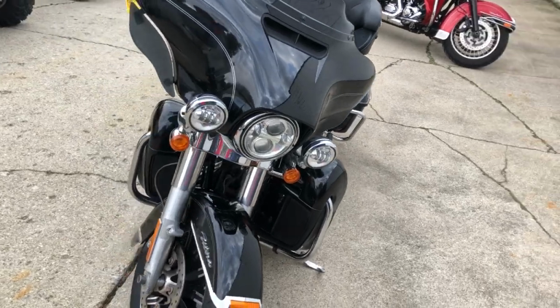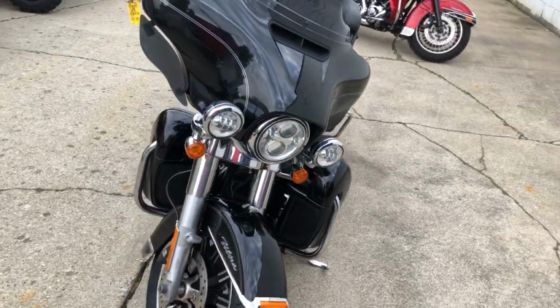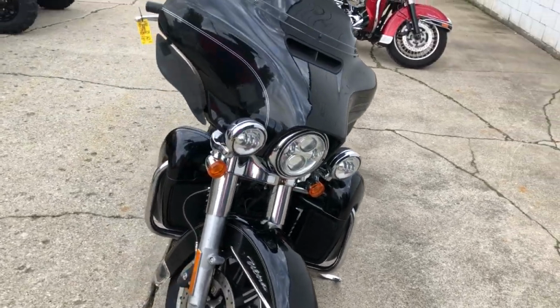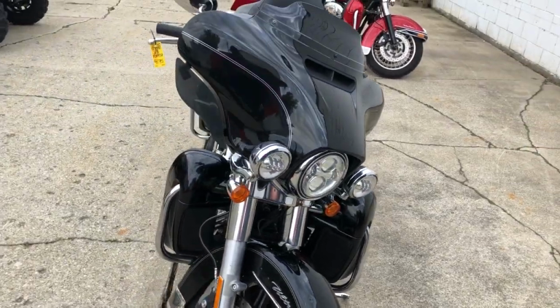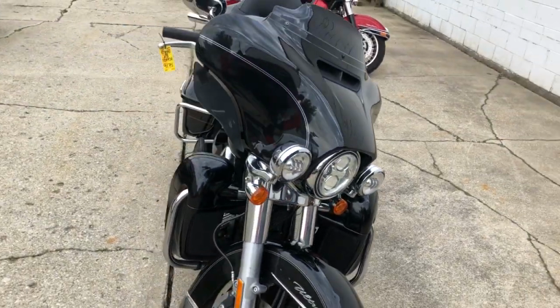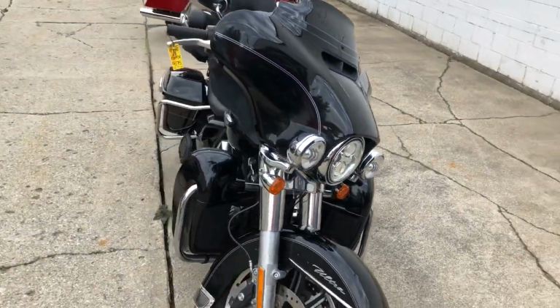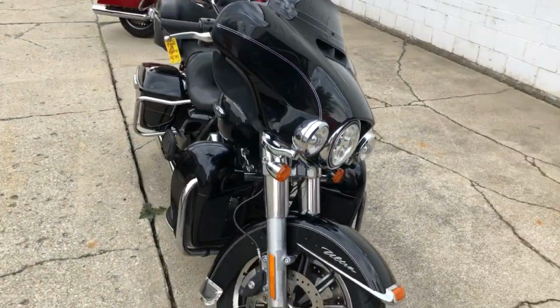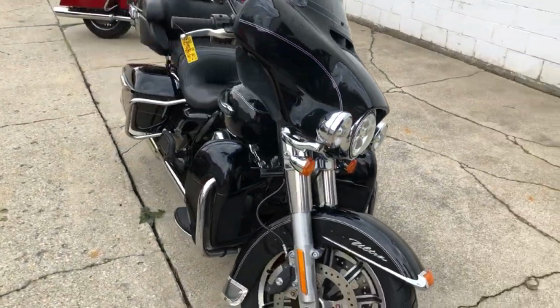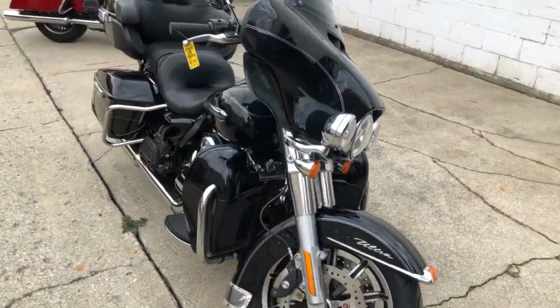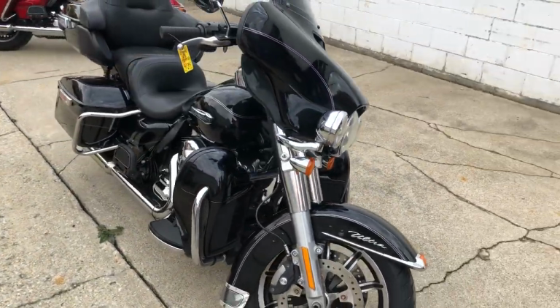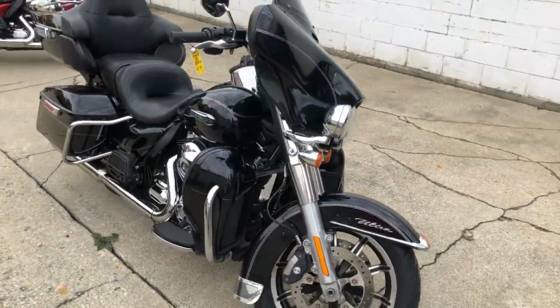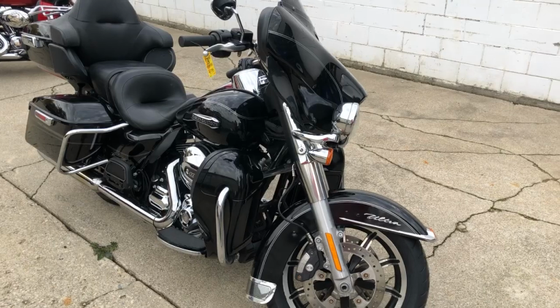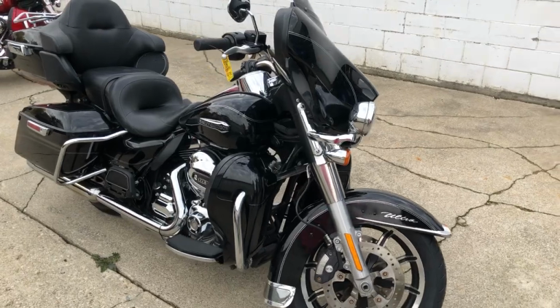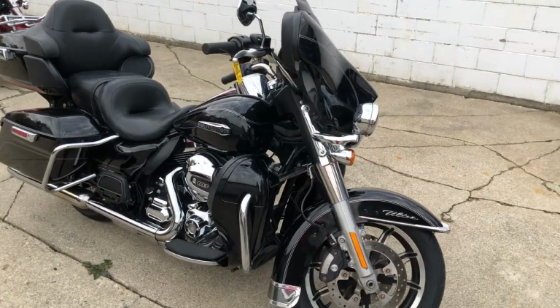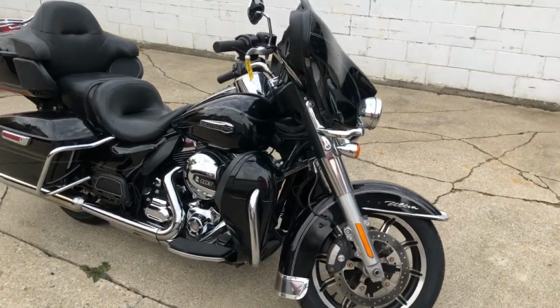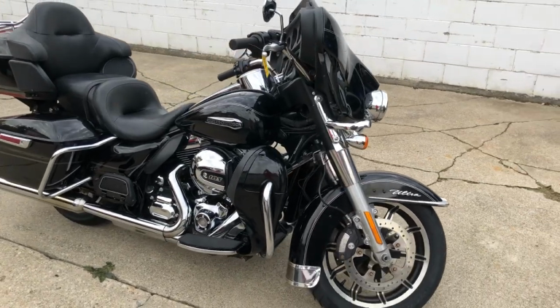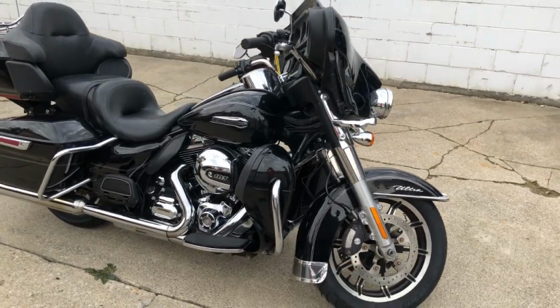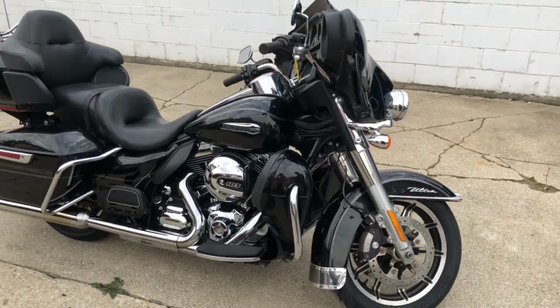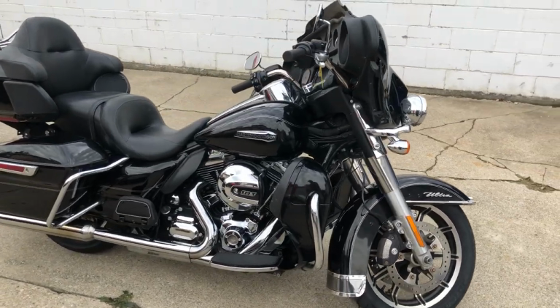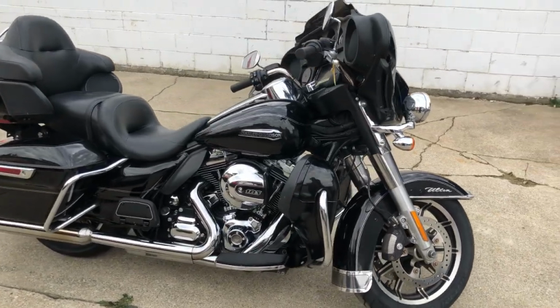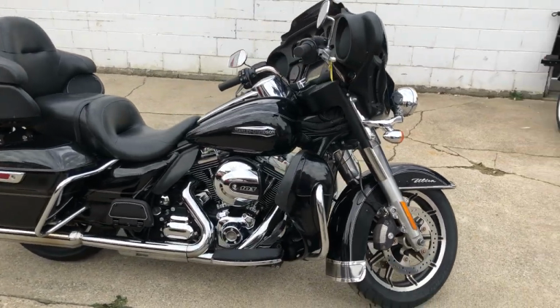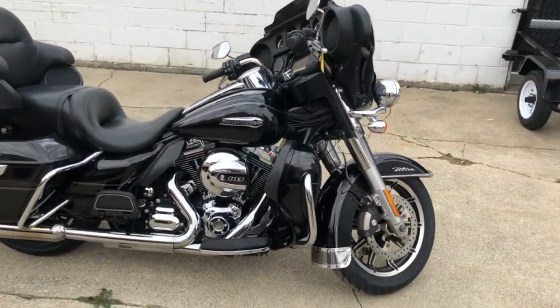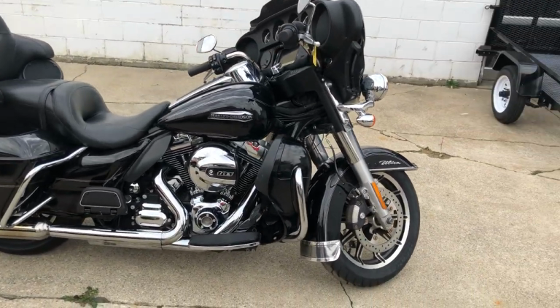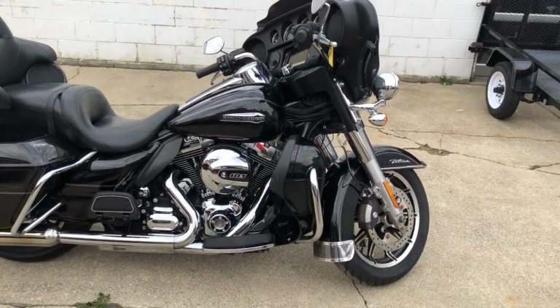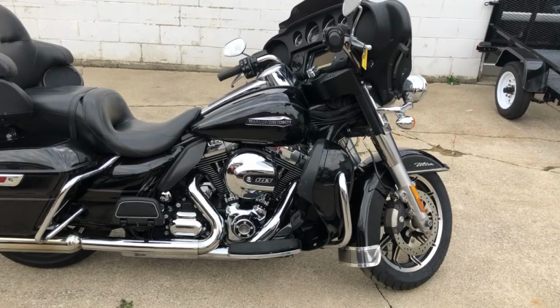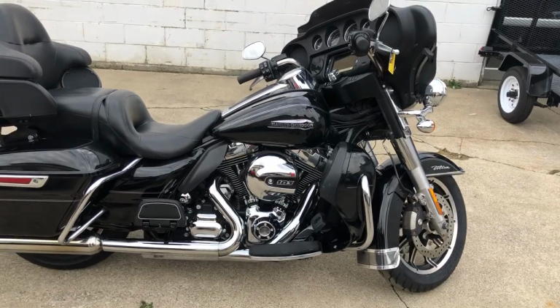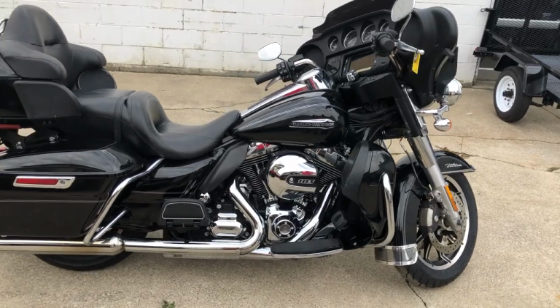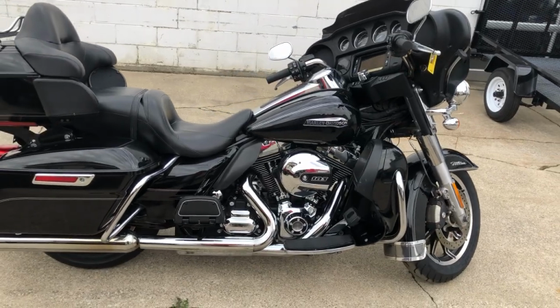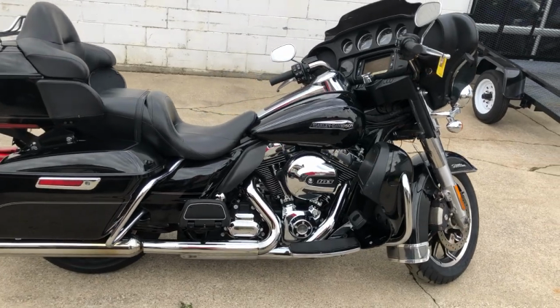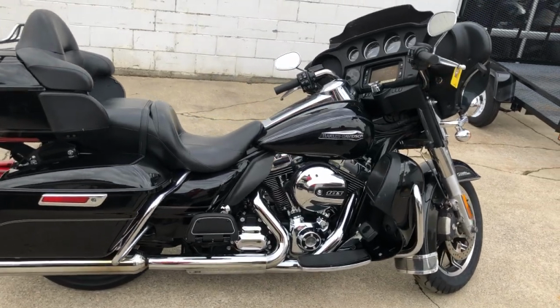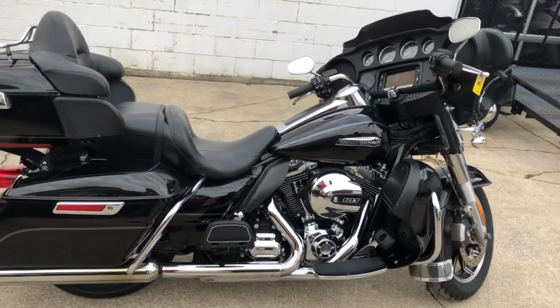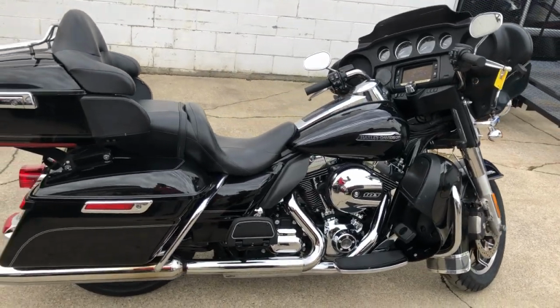Certified, includes a warranty. Sharp bike, no dents, no dings, no scratches. This guy's super clean. High gloss, vivid black paint, shines like new. Chrome shines bright. Get that oversized LED navigation screen.